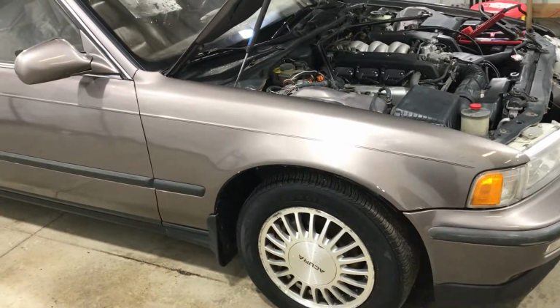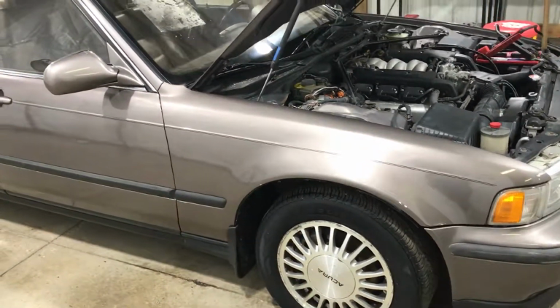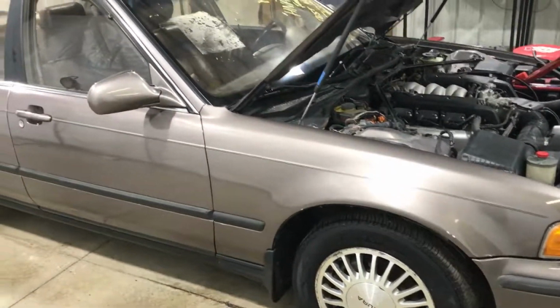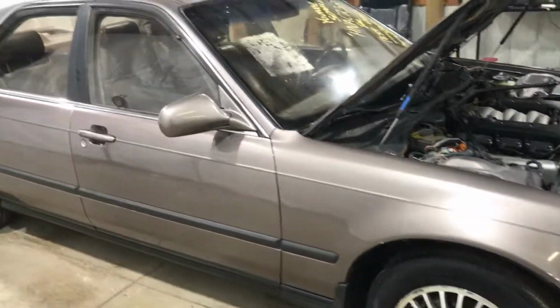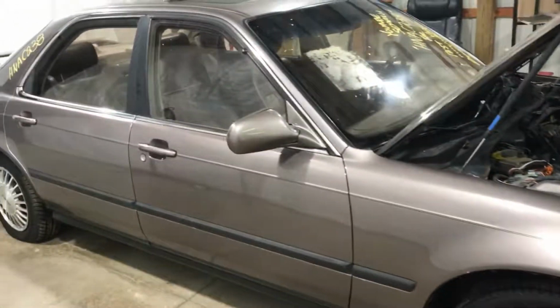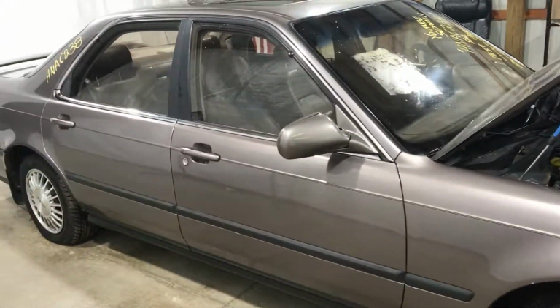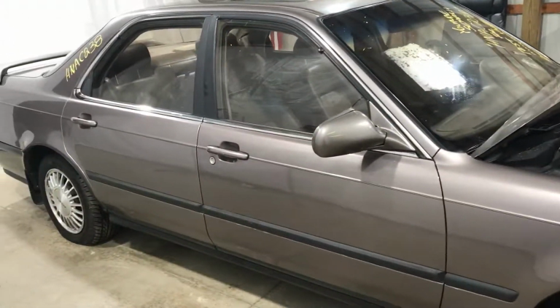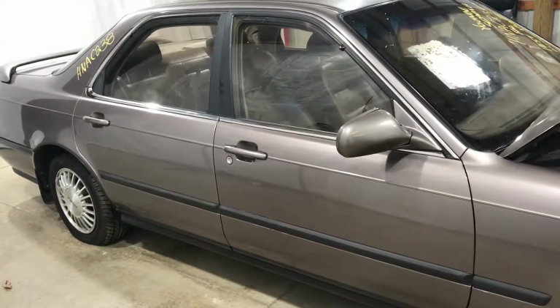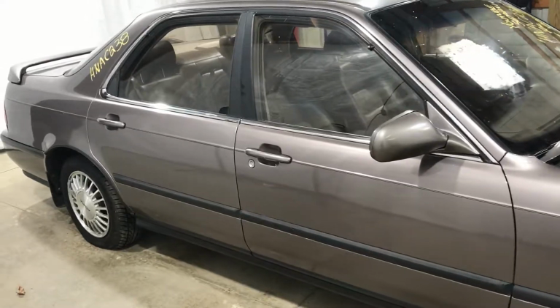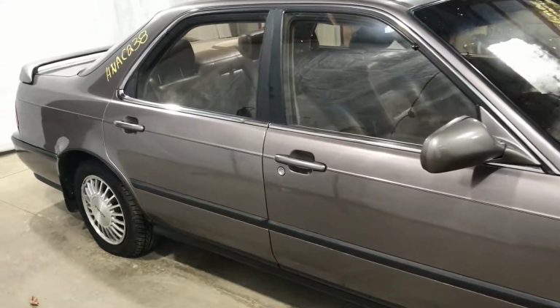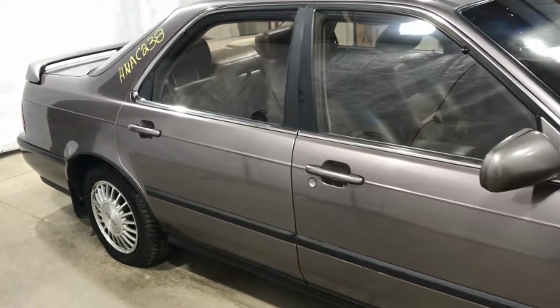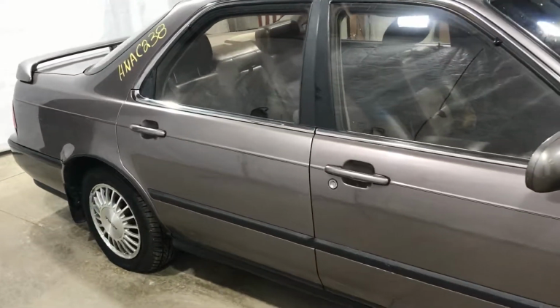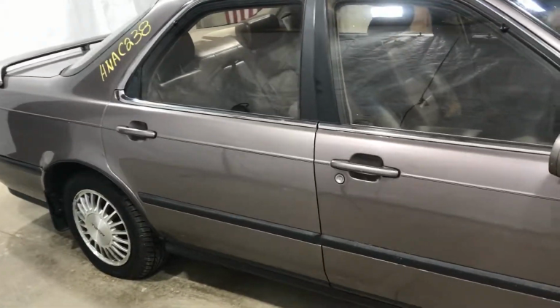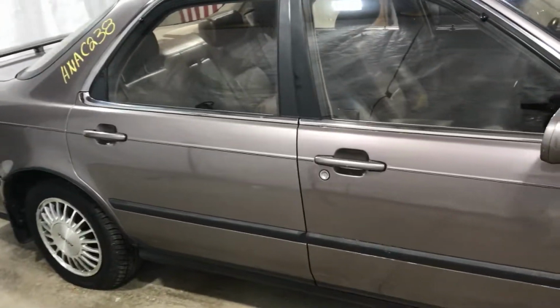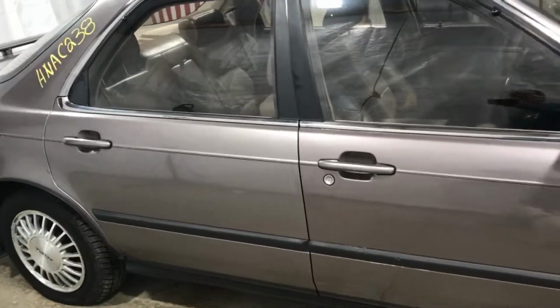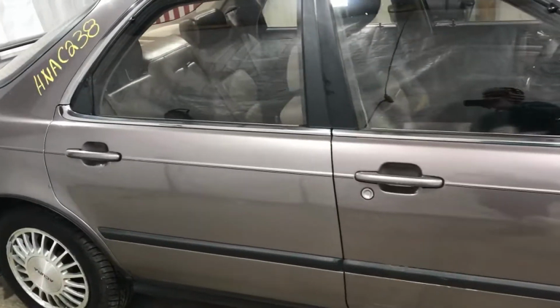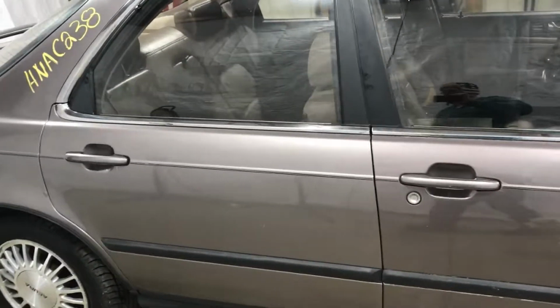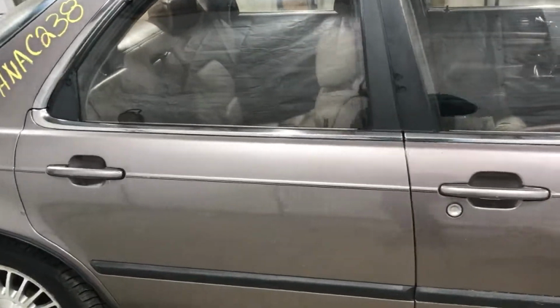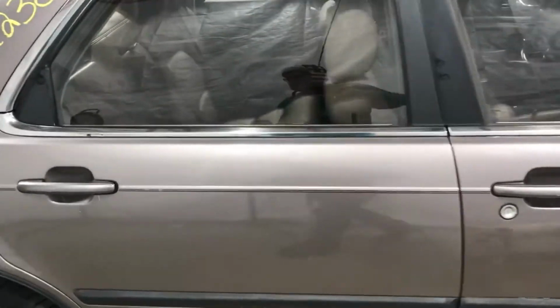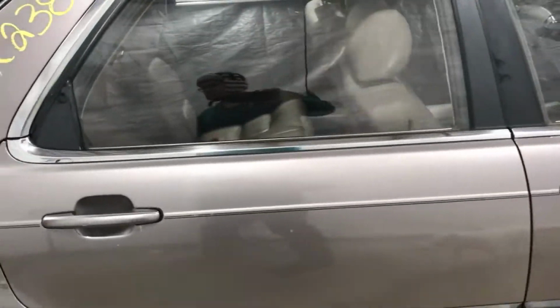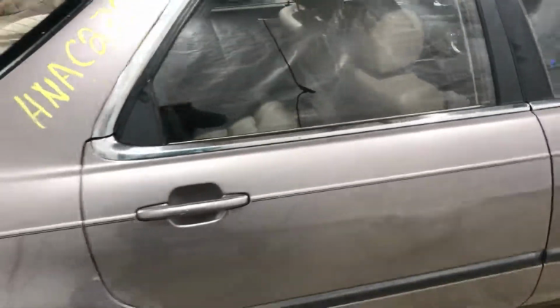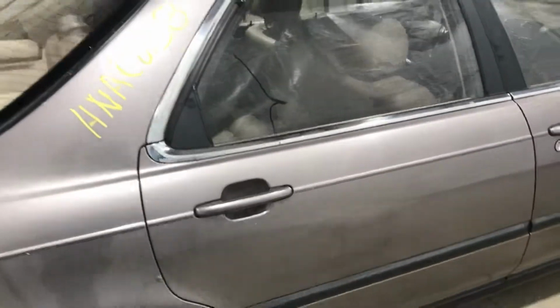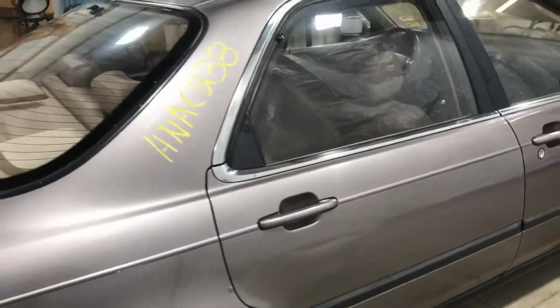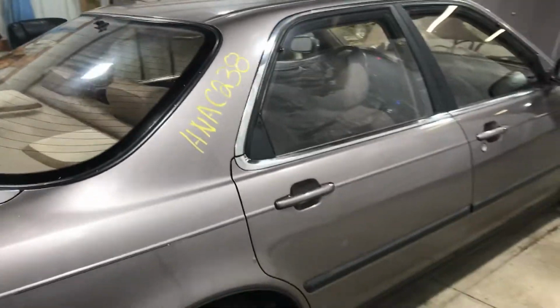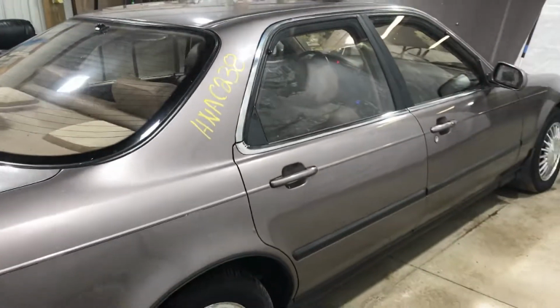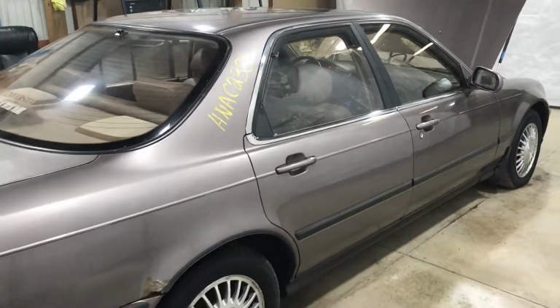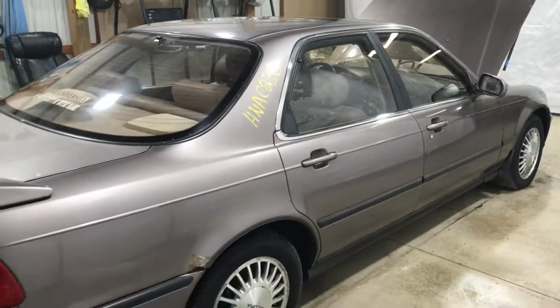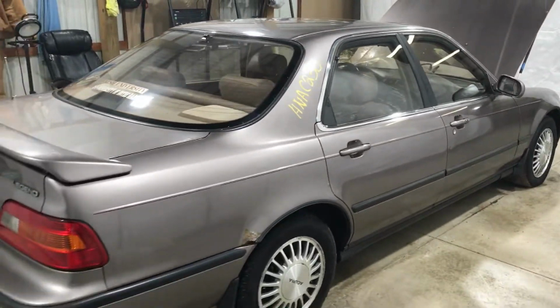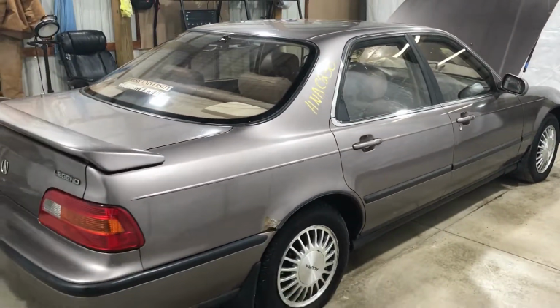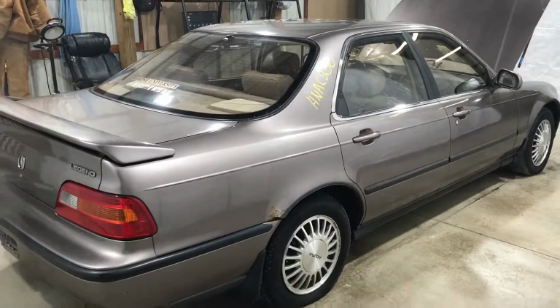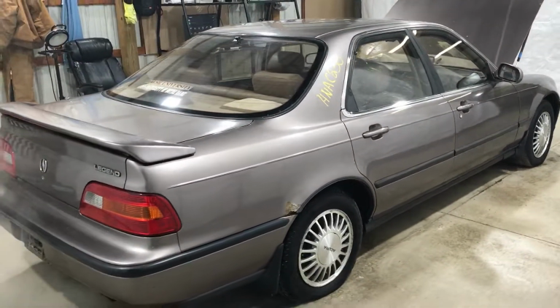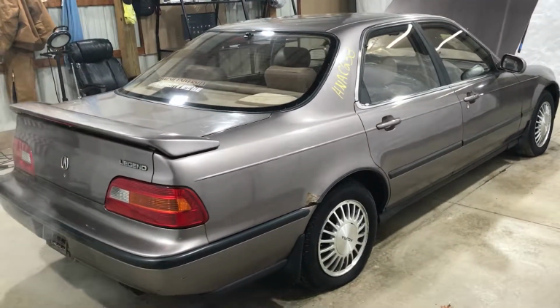Not the cleanest car, but pretty clean. There's a lot of decent parts on this. I believe this is Rosewood Brown — I haven't looked it up yet, but I believe that's a Rosewood Brown 503.